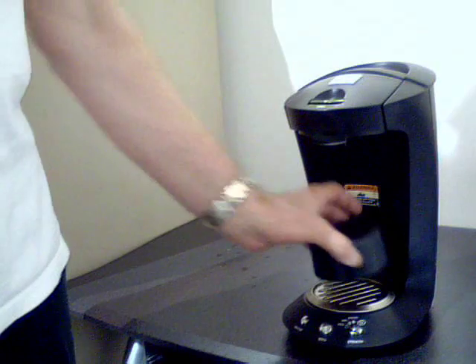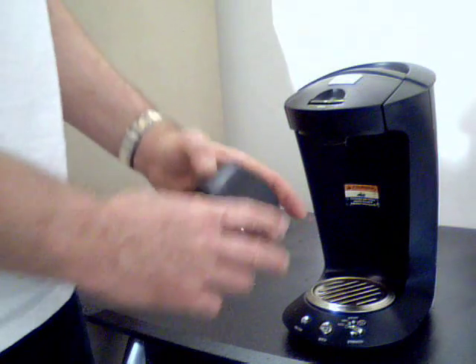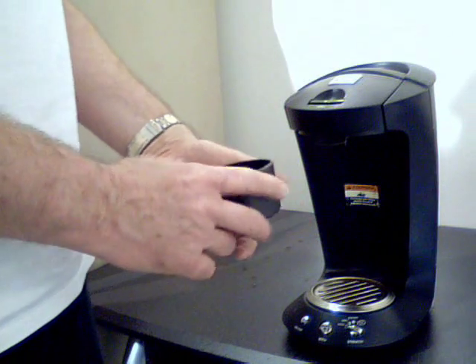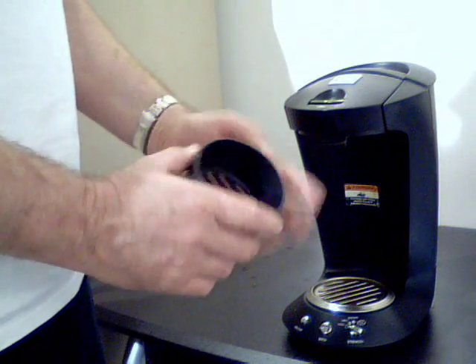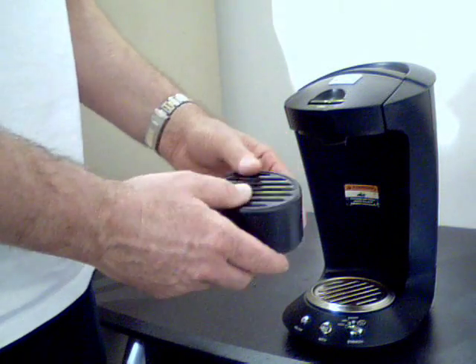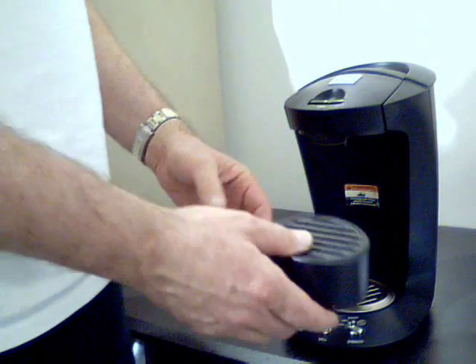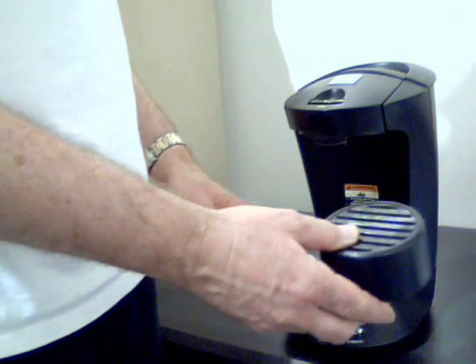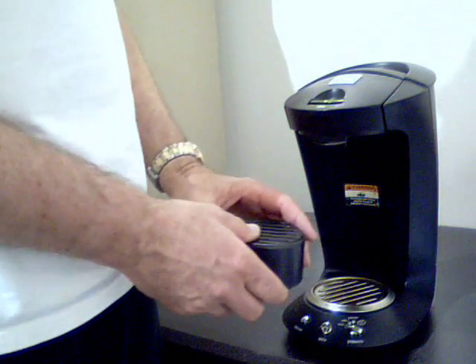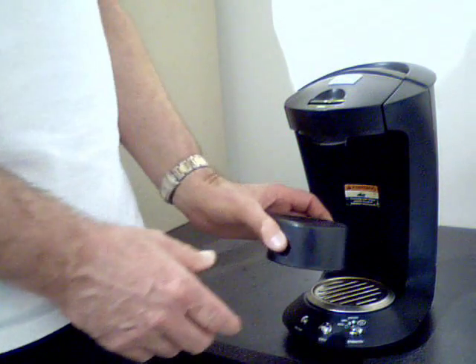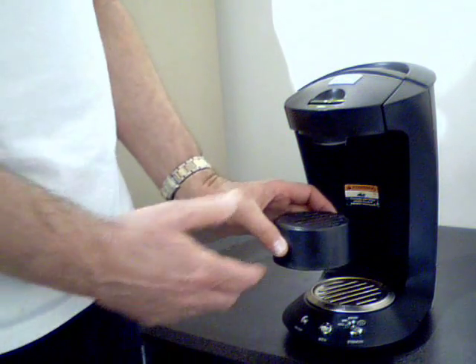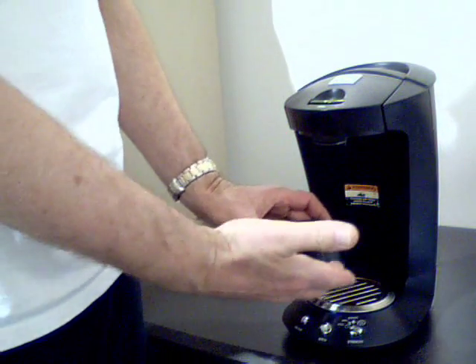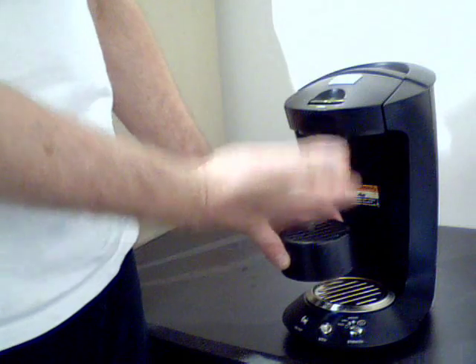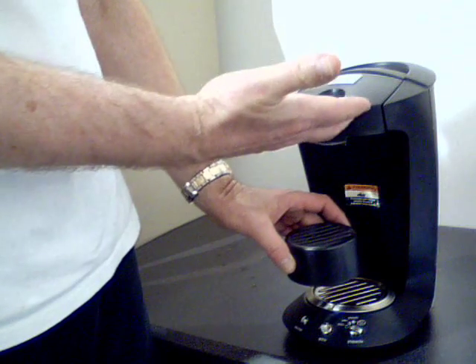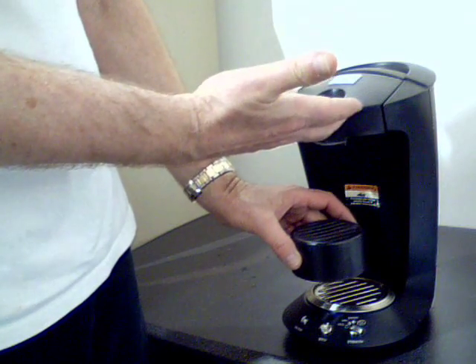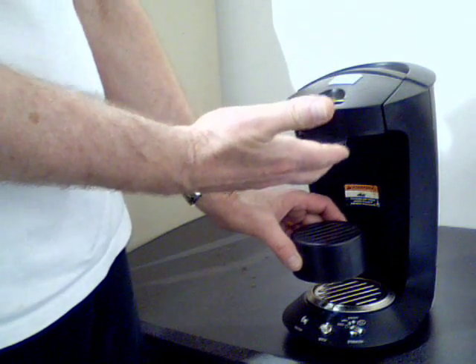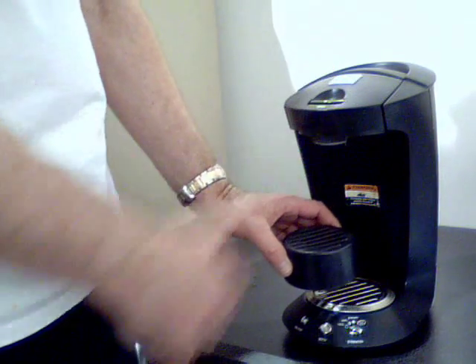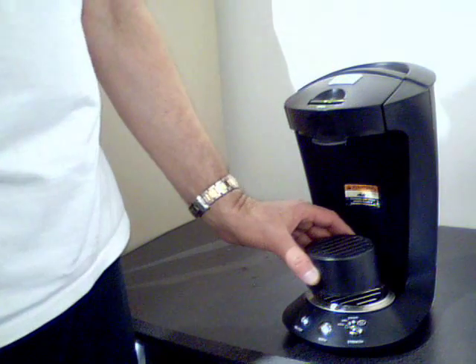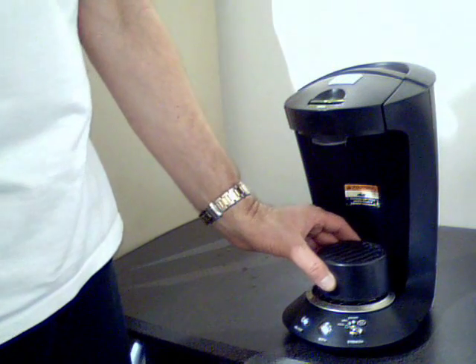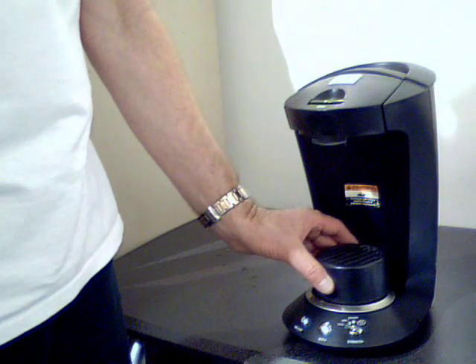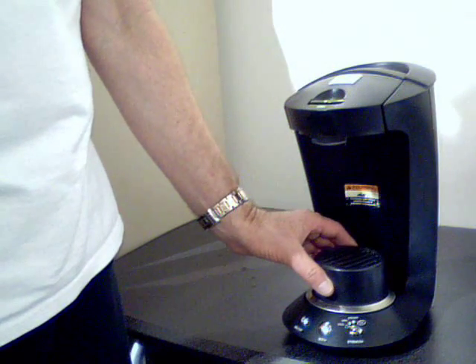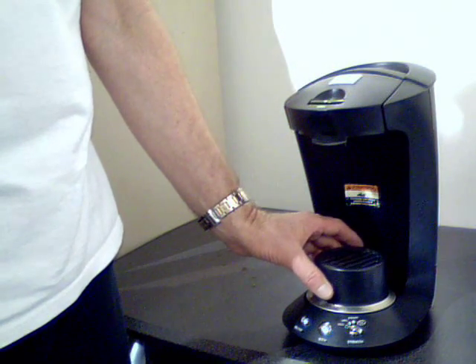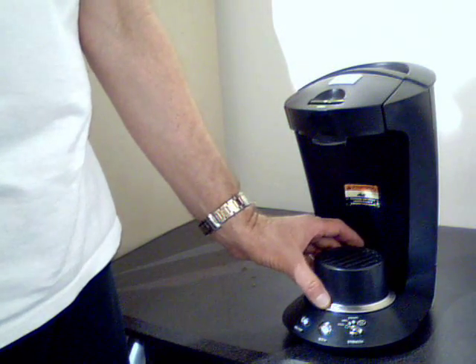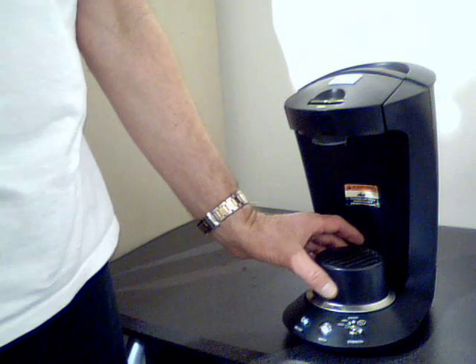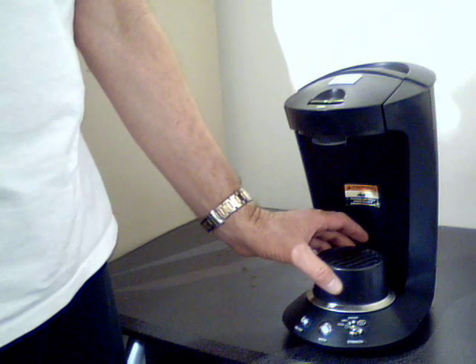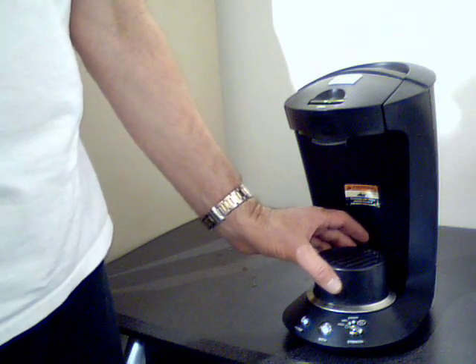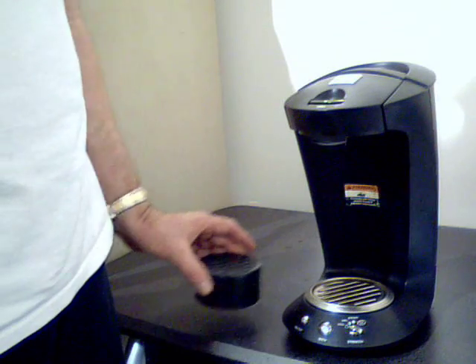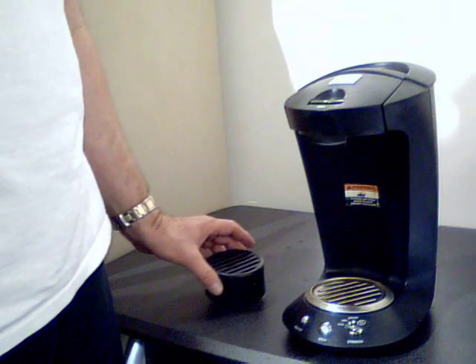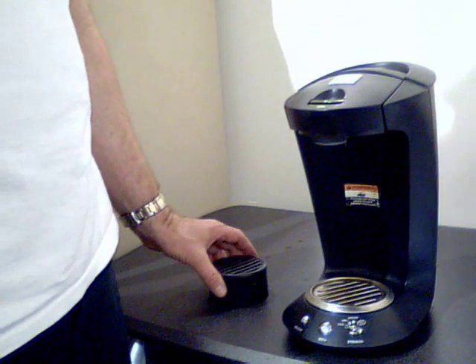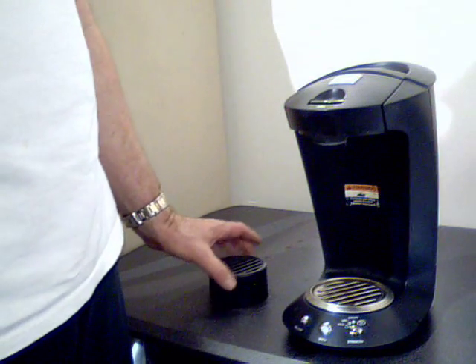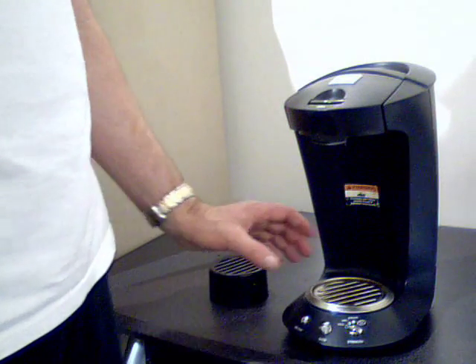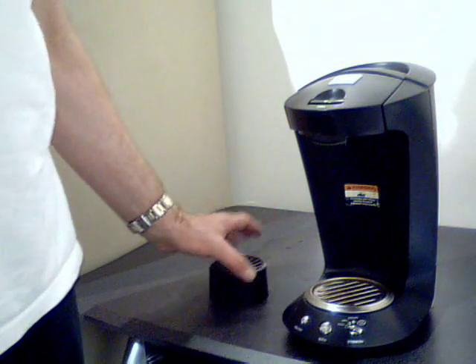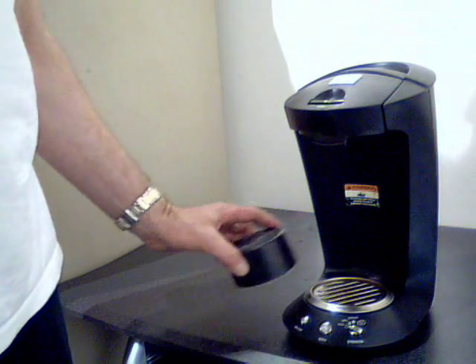I'll show you a couple of other things here real quick. This is a little extension, so it puts the coffee mug a little bit closer to the top of the machine so you're not splattering coffee when it comes out. You can use that, or you can just use it like this if you have a big coffee cup.